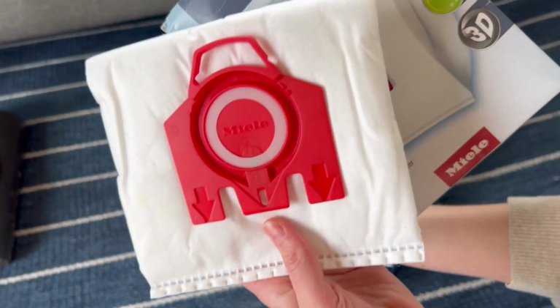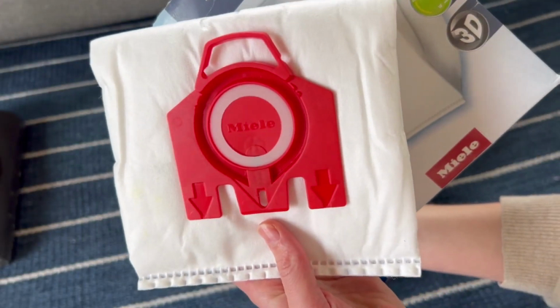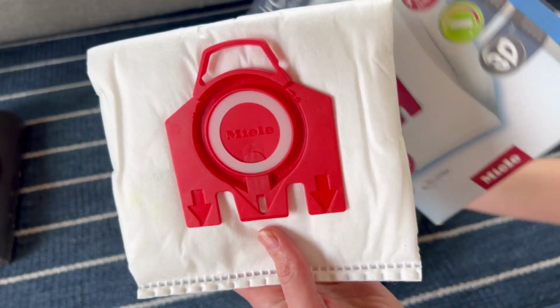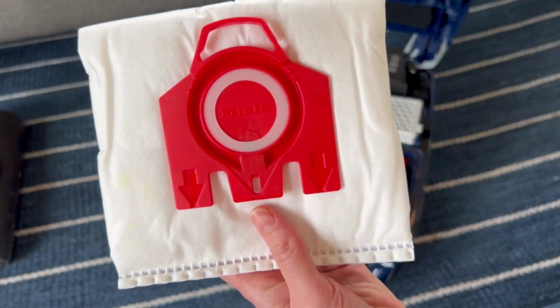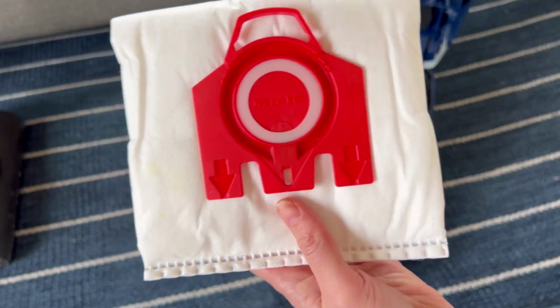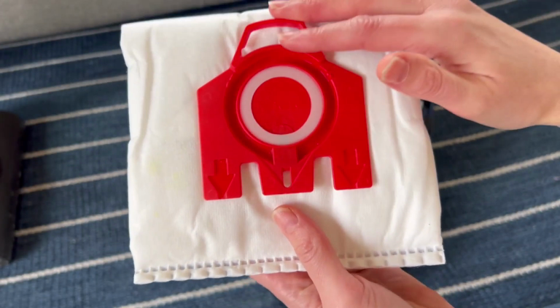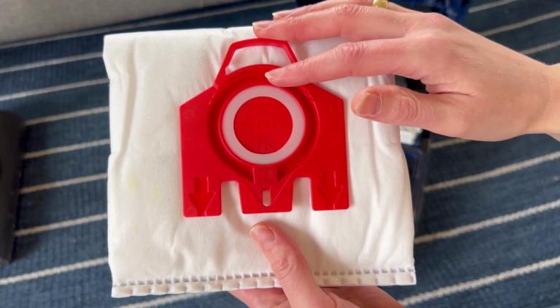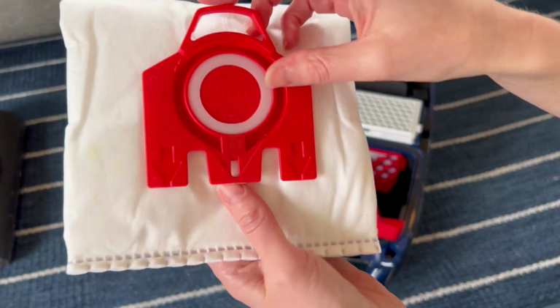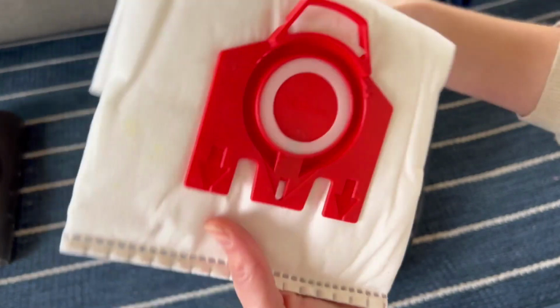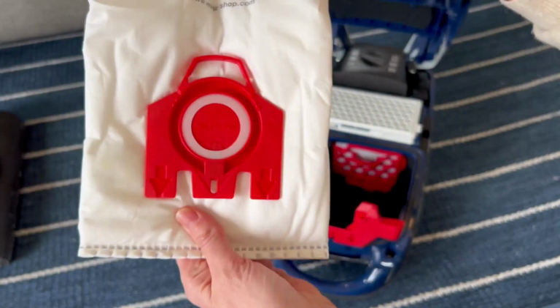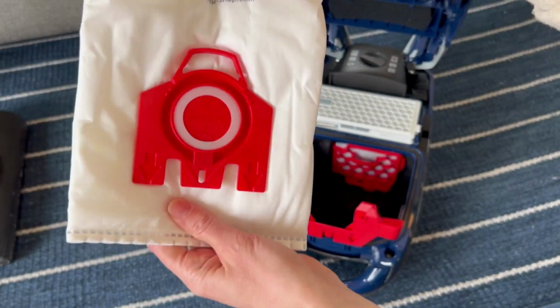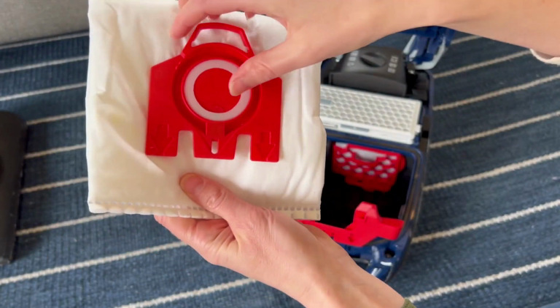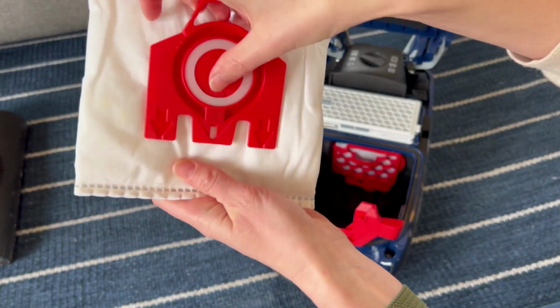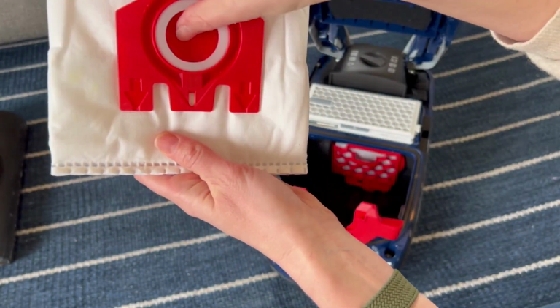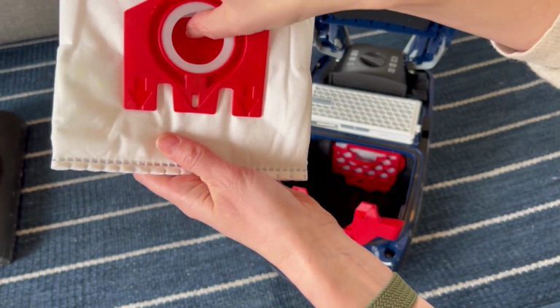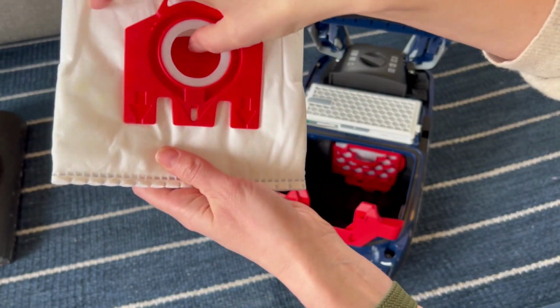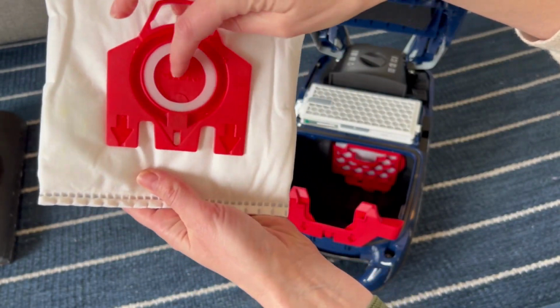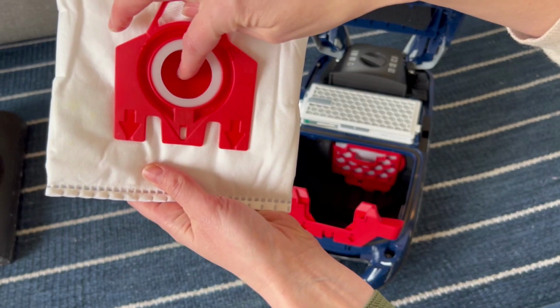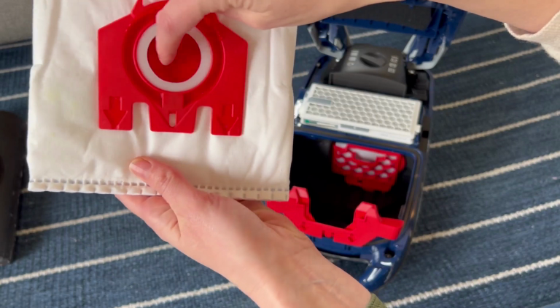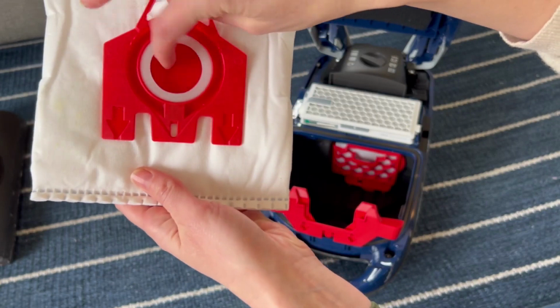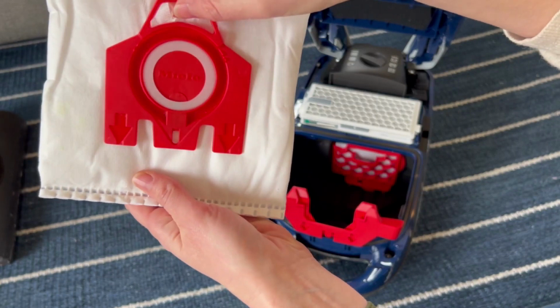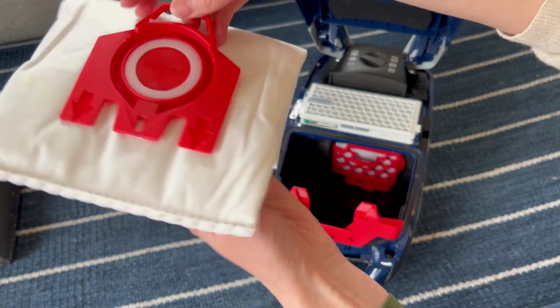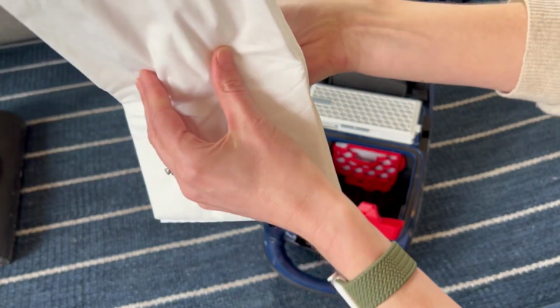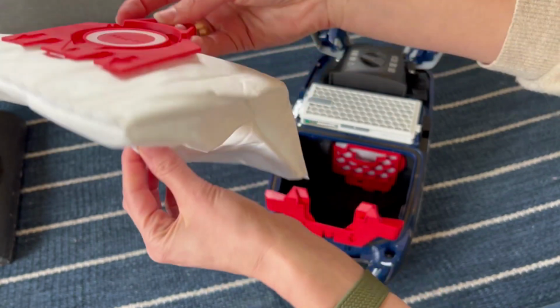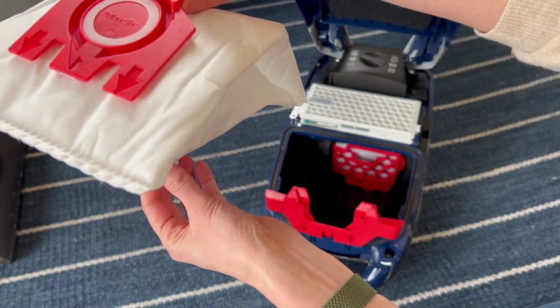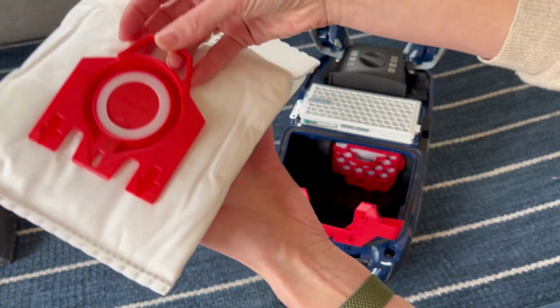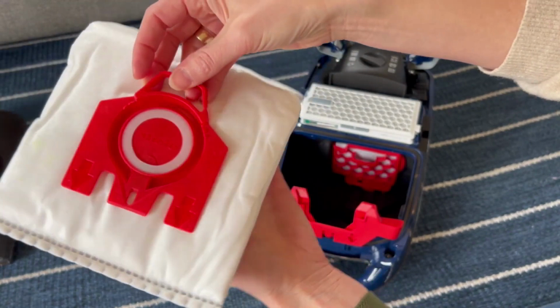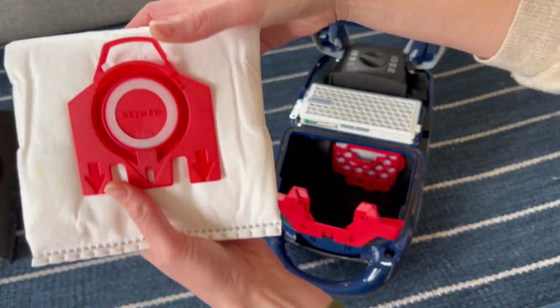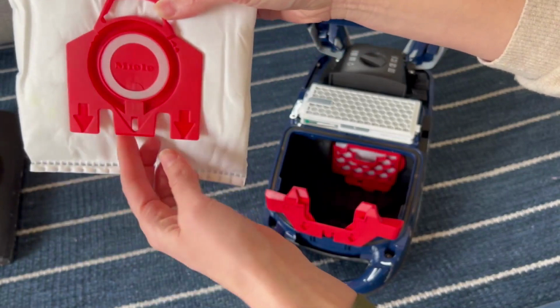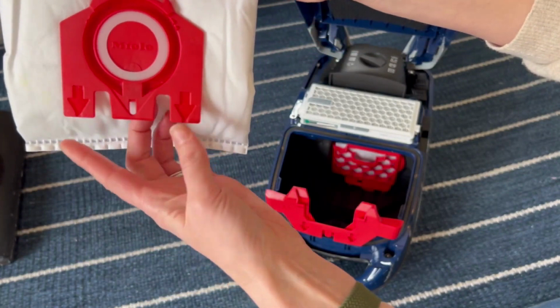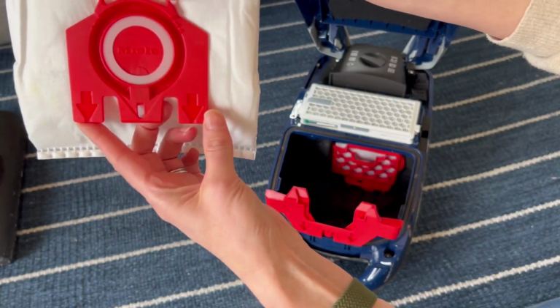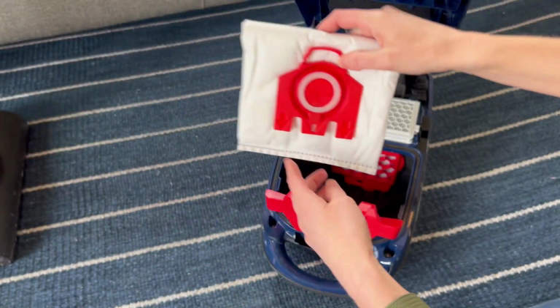Pulling one out here — they are so straightforward to install. As you can see, here is that little flap that pushes in as it sucks in and then closes afterwards. This will fill up in time and I just take it and slide it in here.